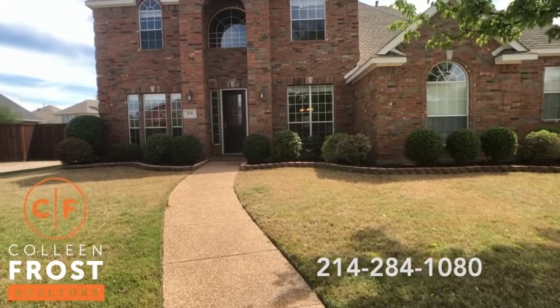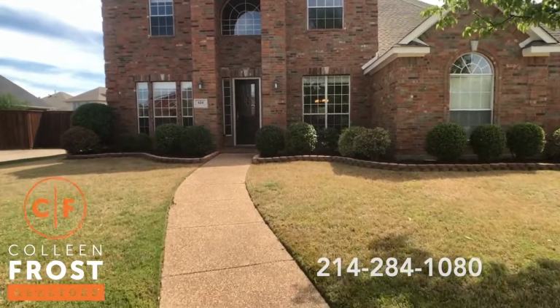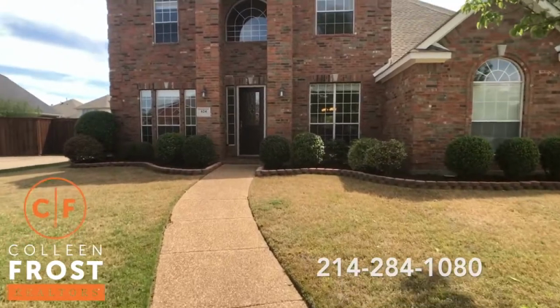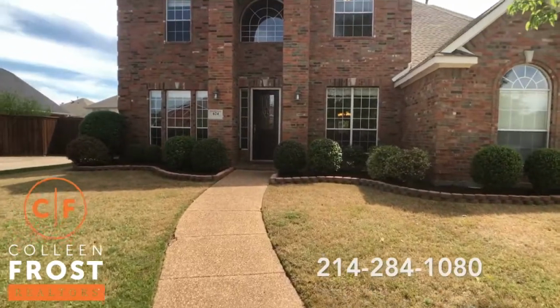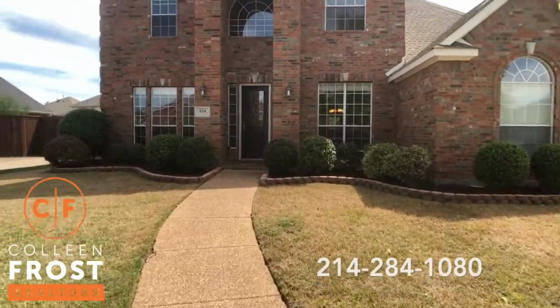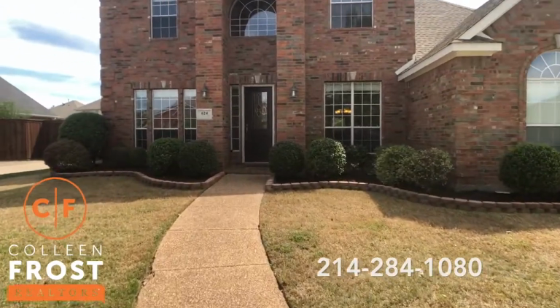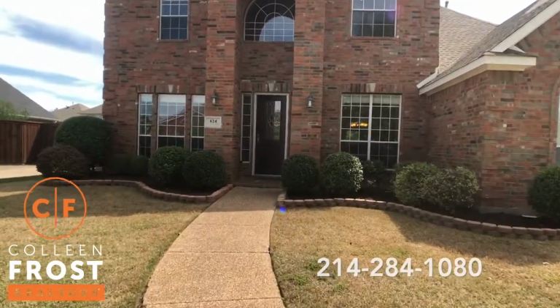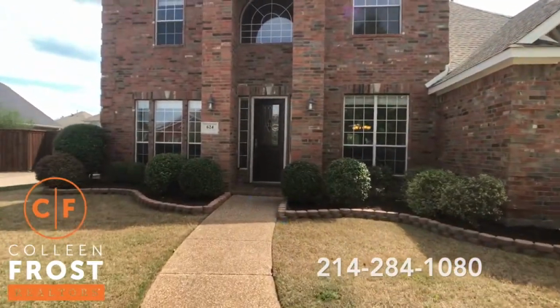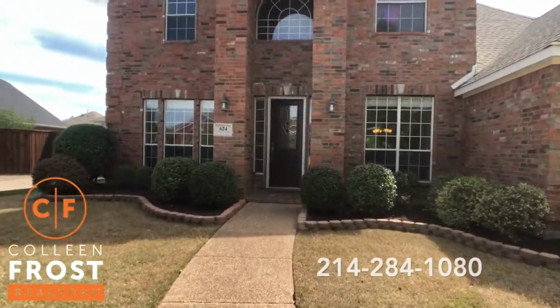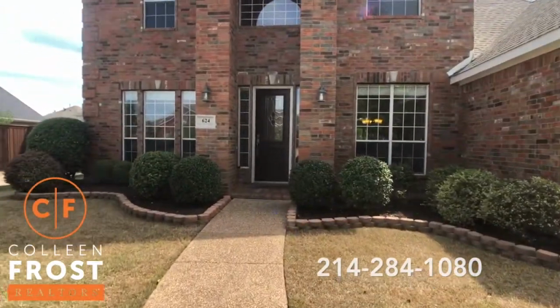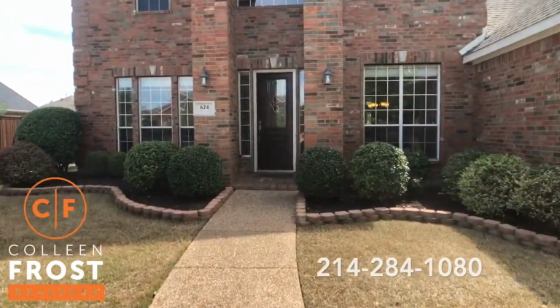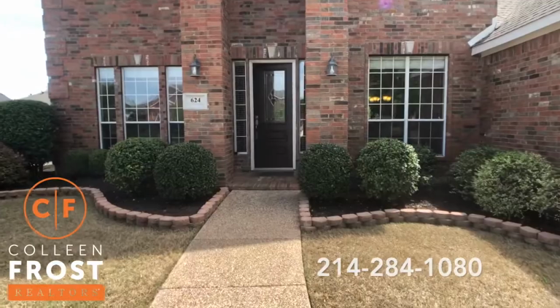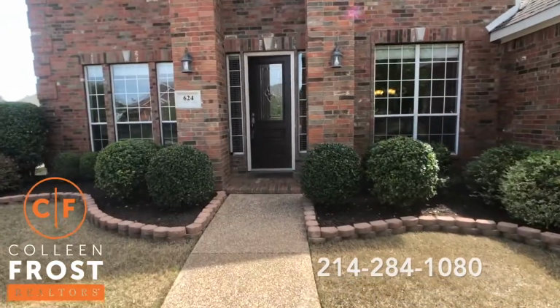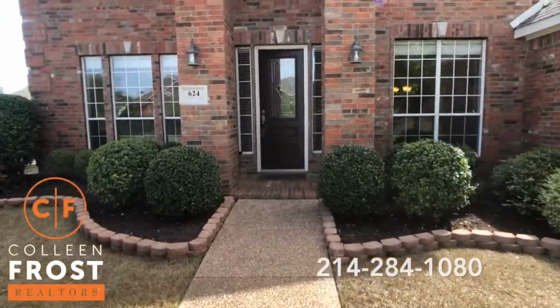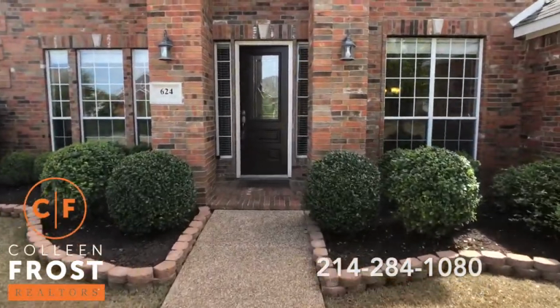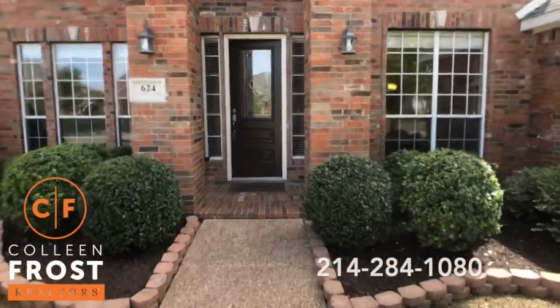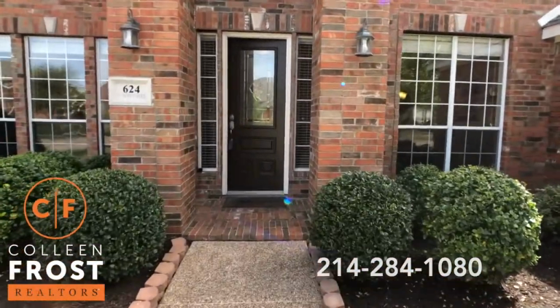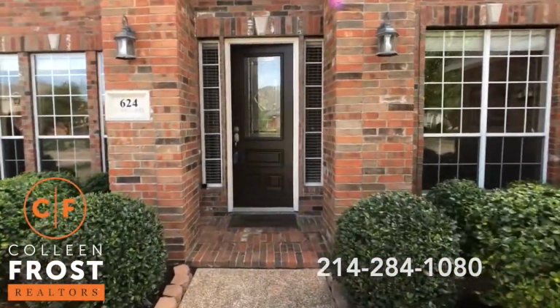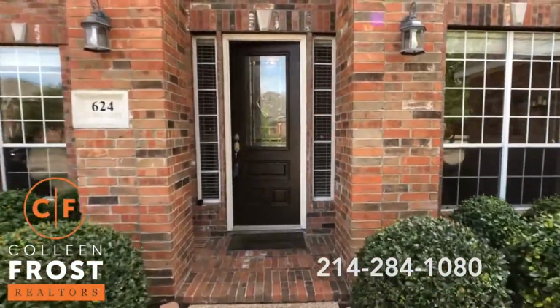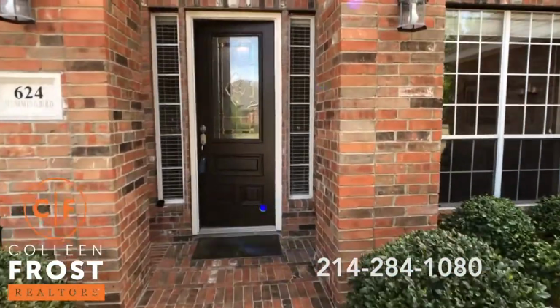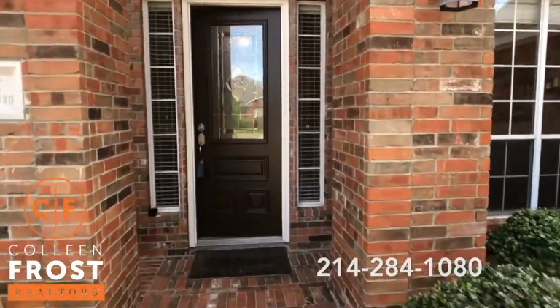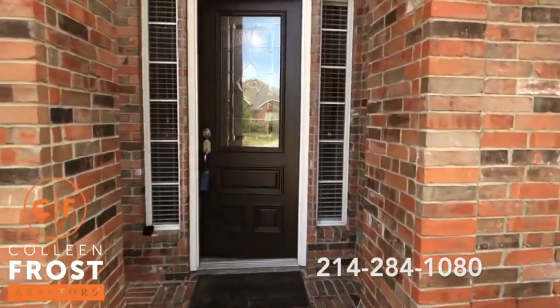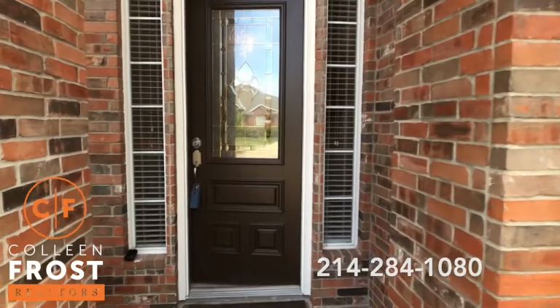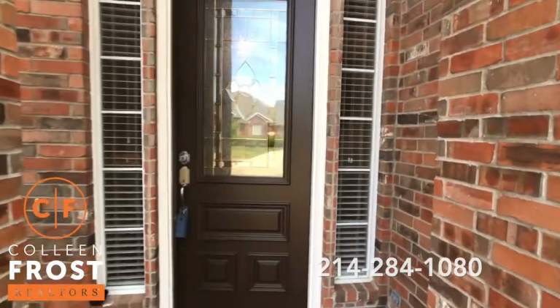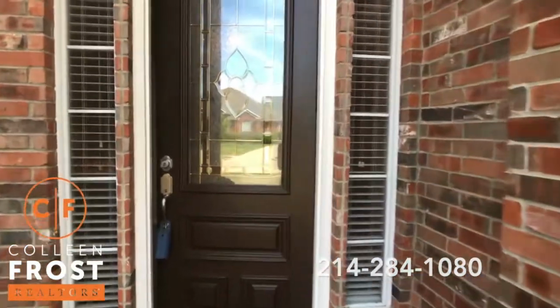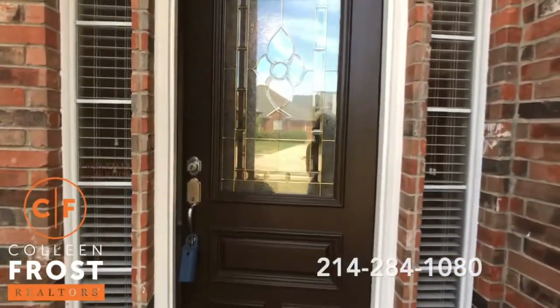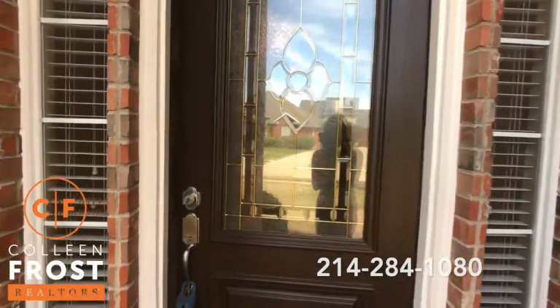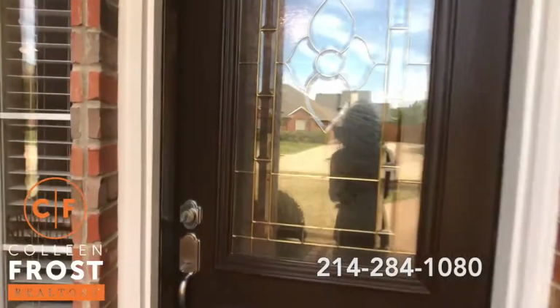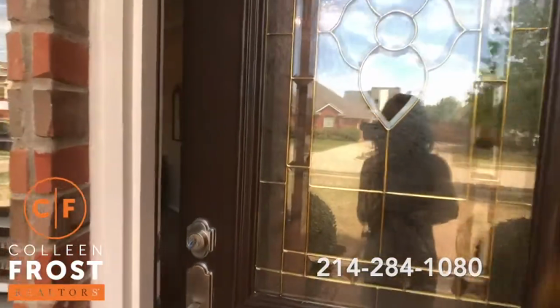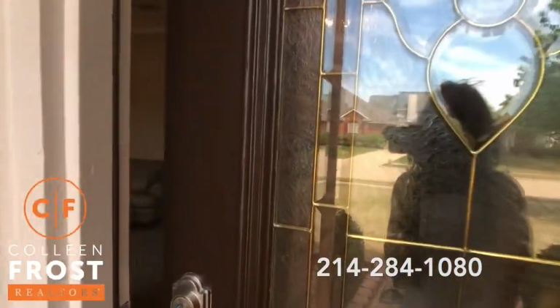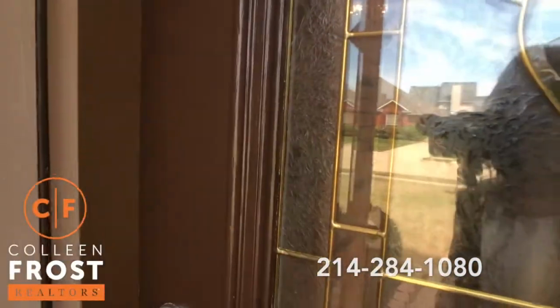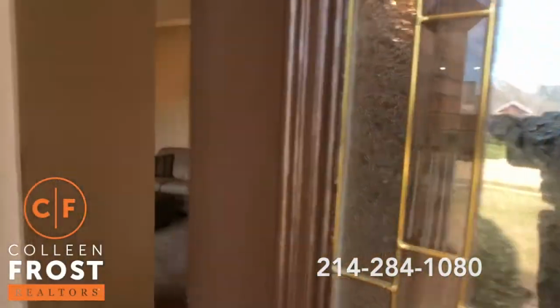This is a beautiful two-story home with a great backyard and flowing floor plan. Wait till you see the kitchen and all of the updates that the homeowner has done for a lucky new buyer.